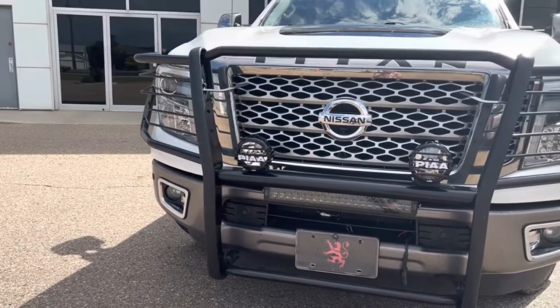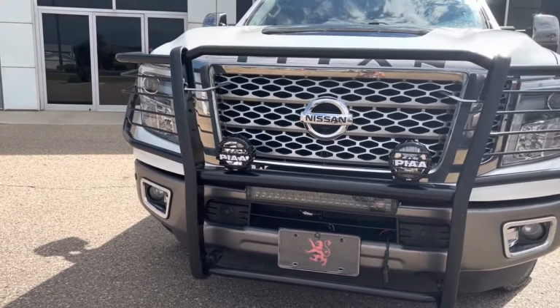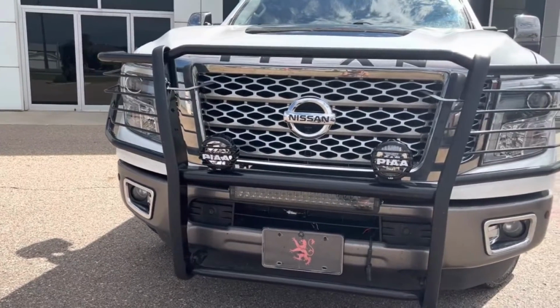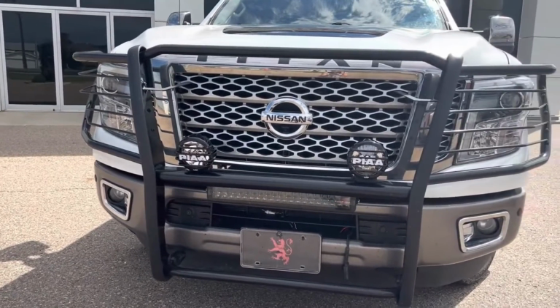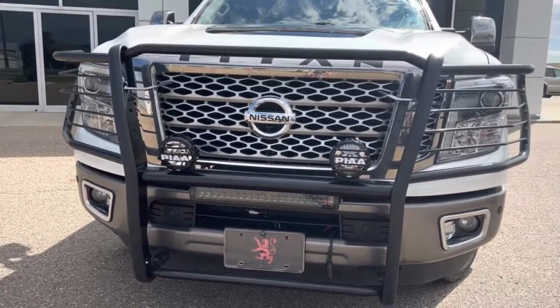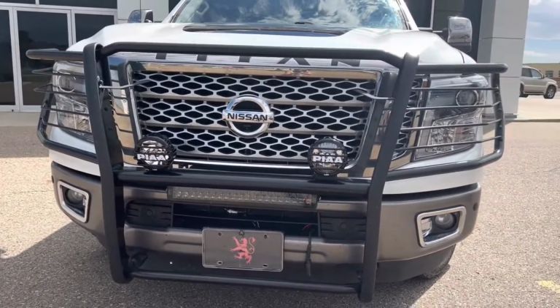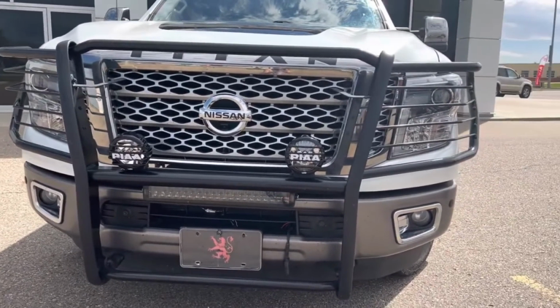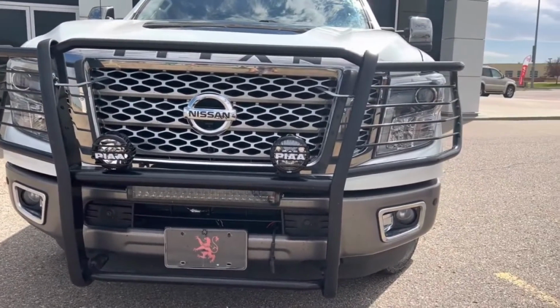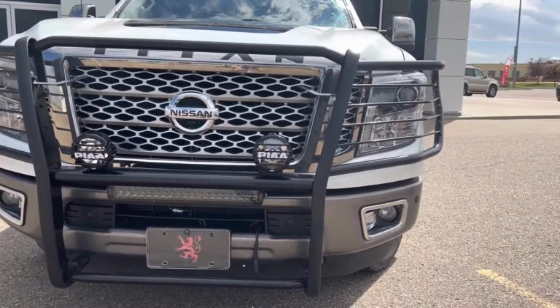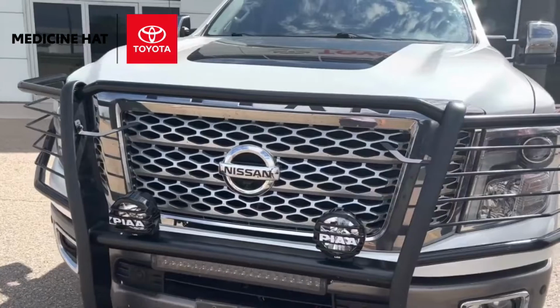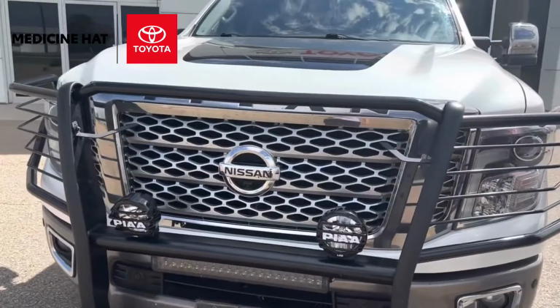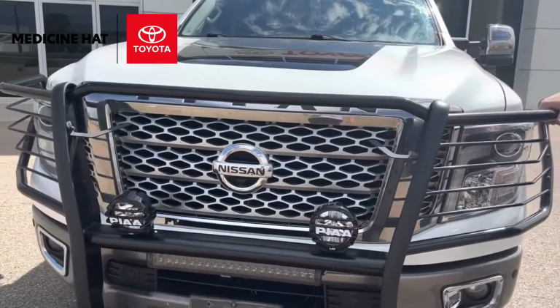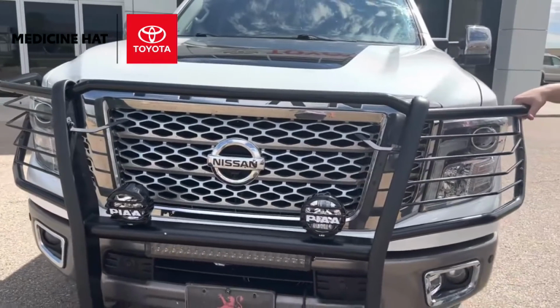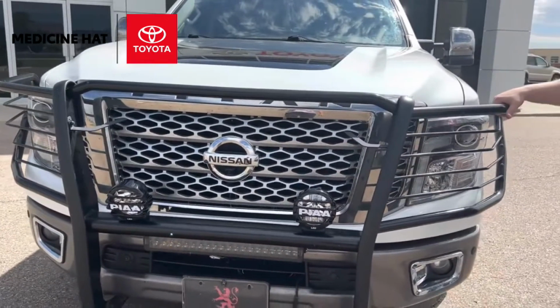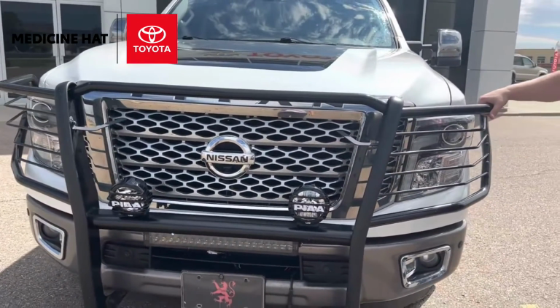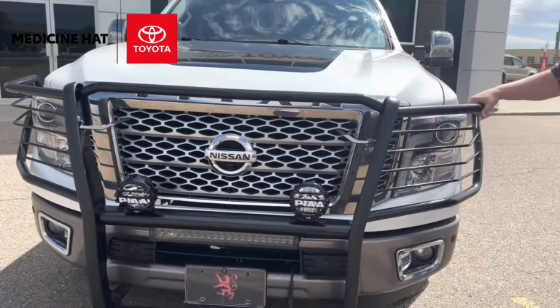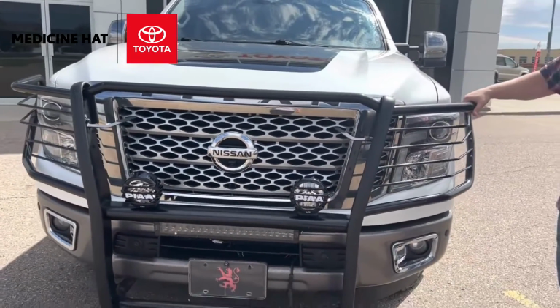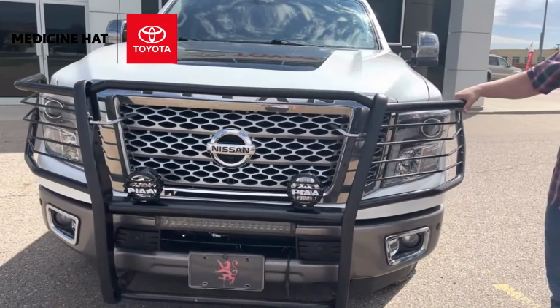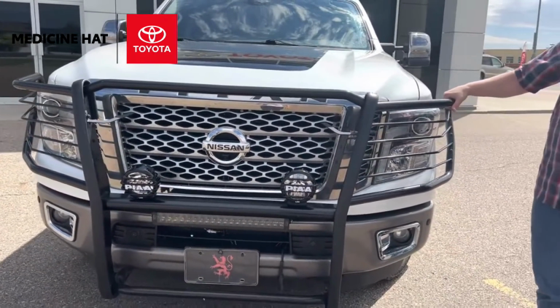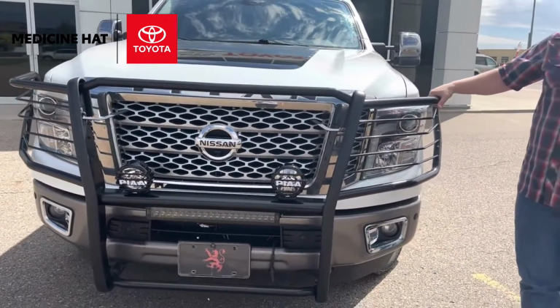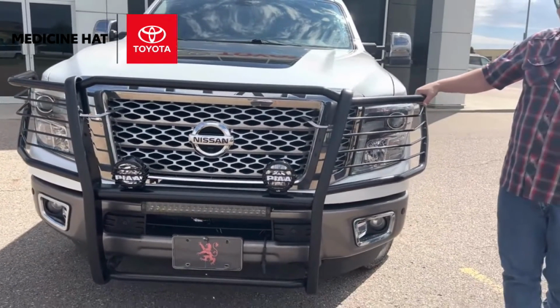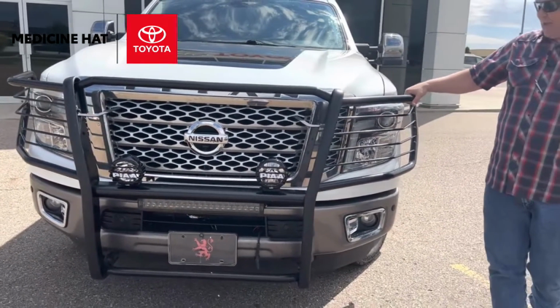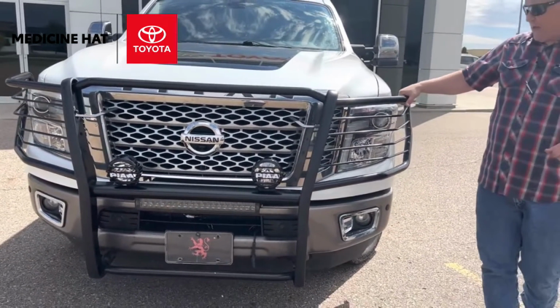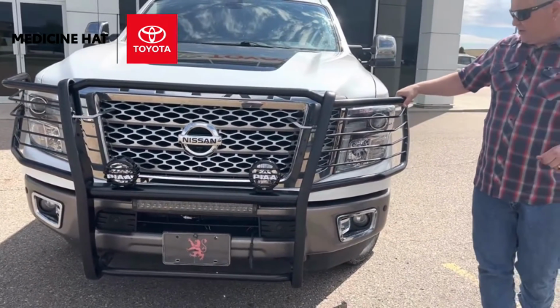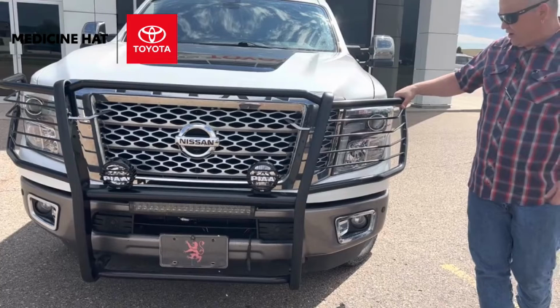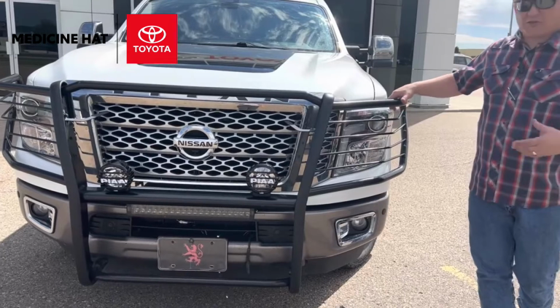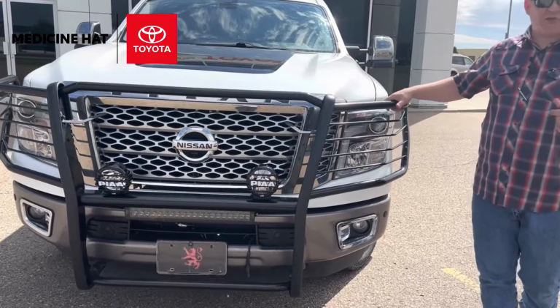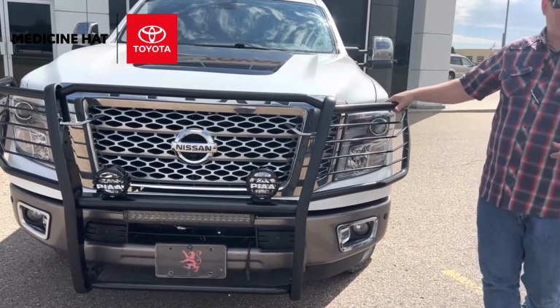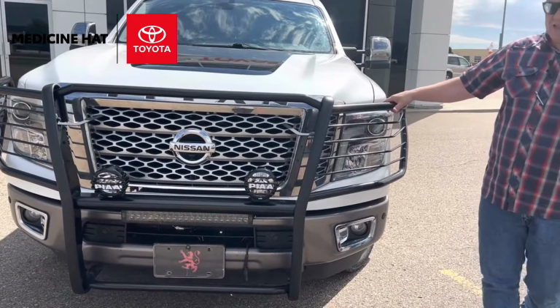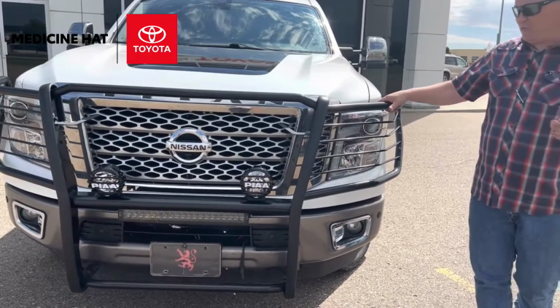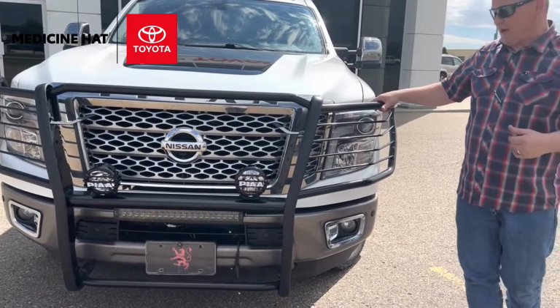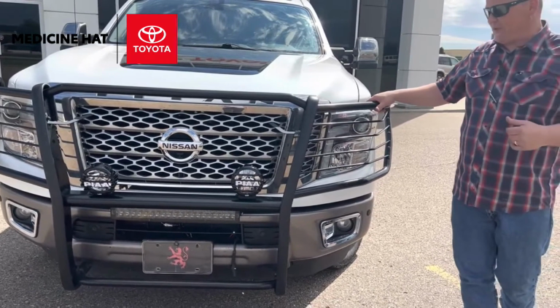It's a really cool brush bar that will protect your vehicle a little bit if you happen to have an unexpected meeting with a deer. Plus it looks real cool — pretty happy with it.